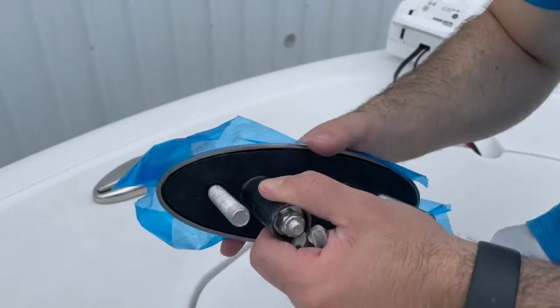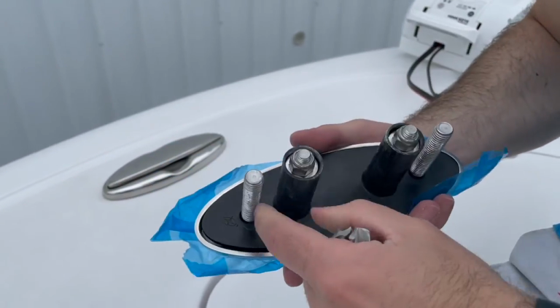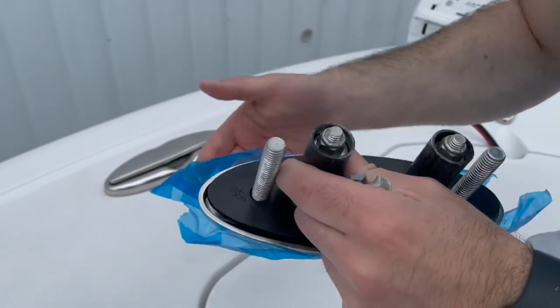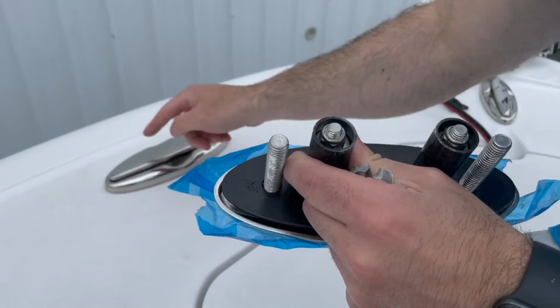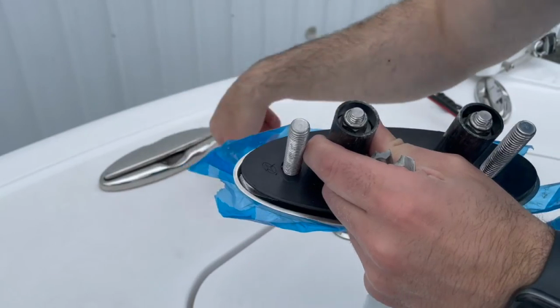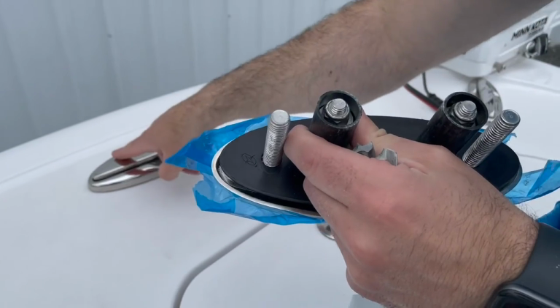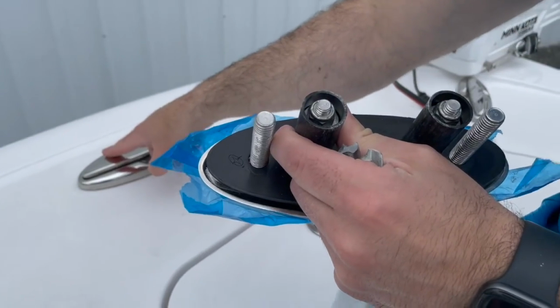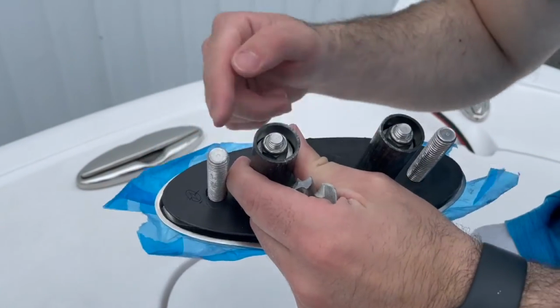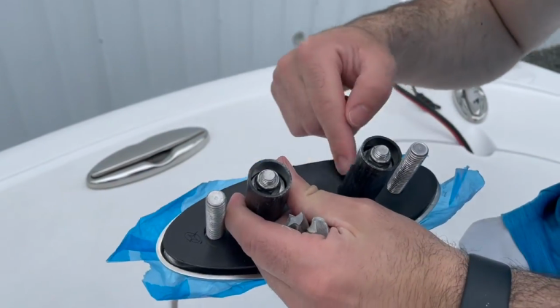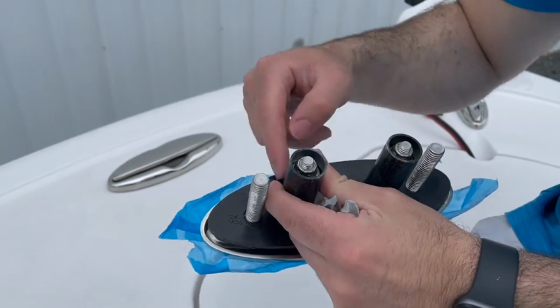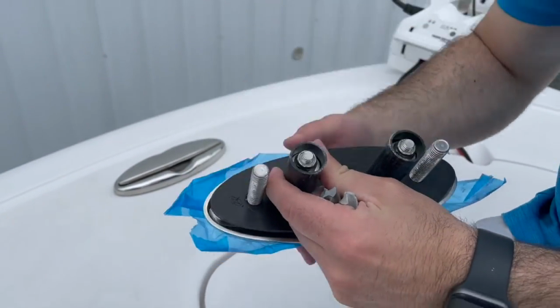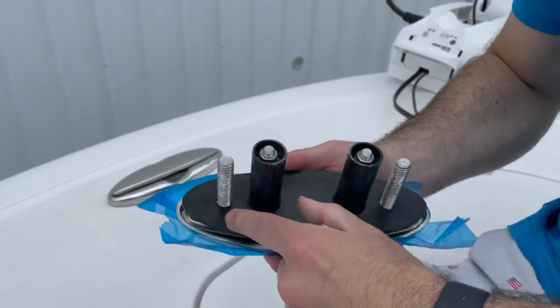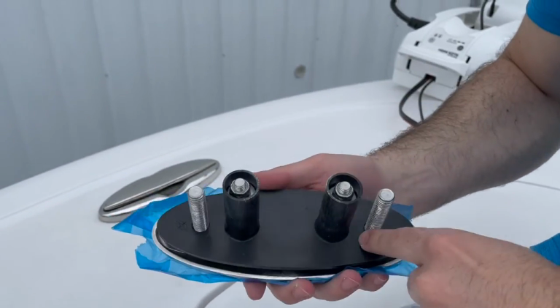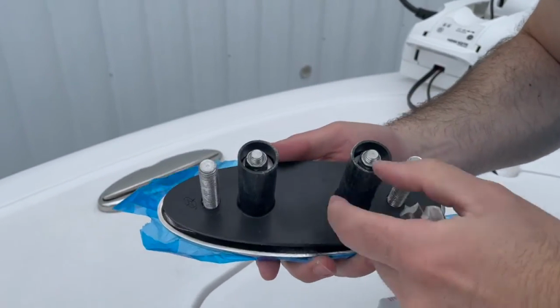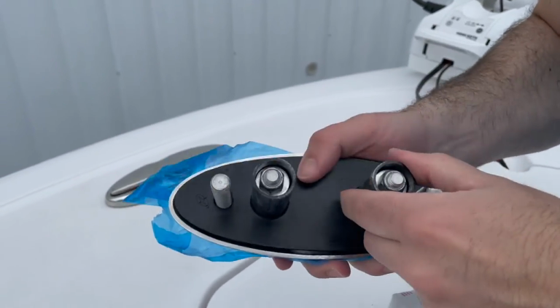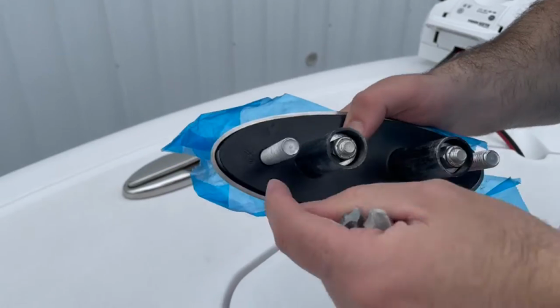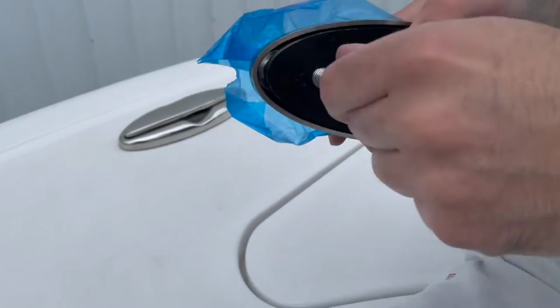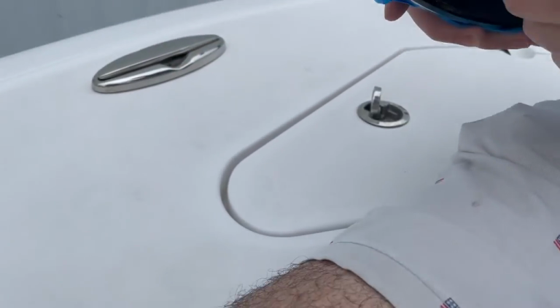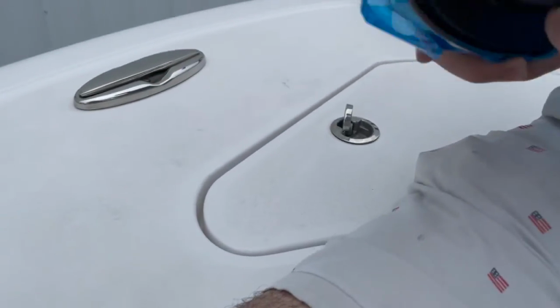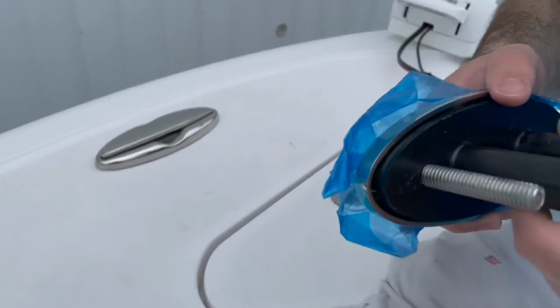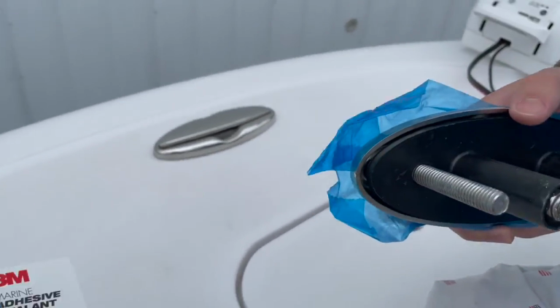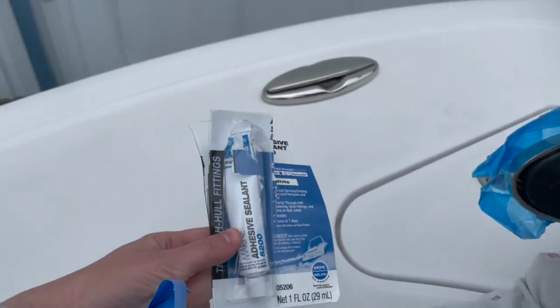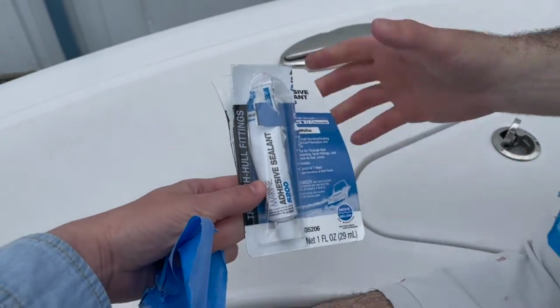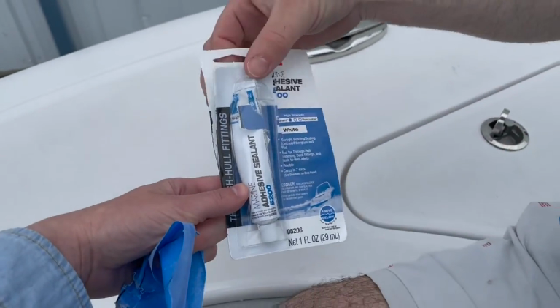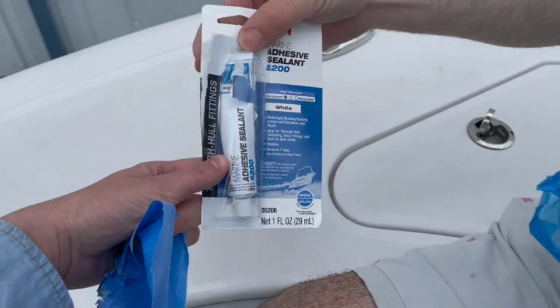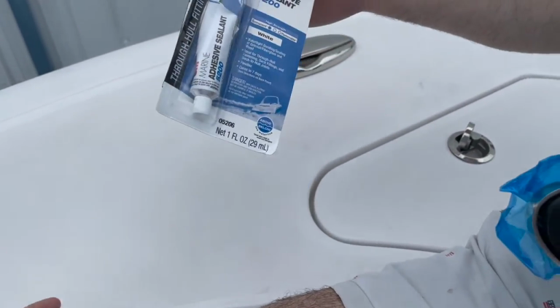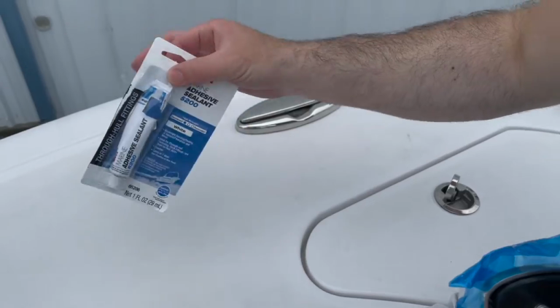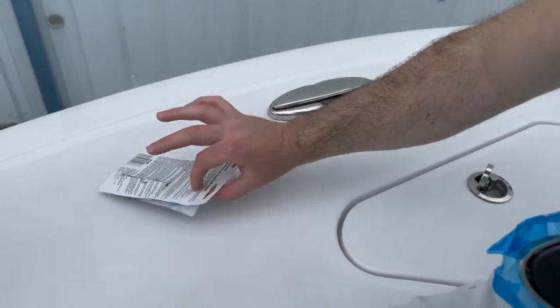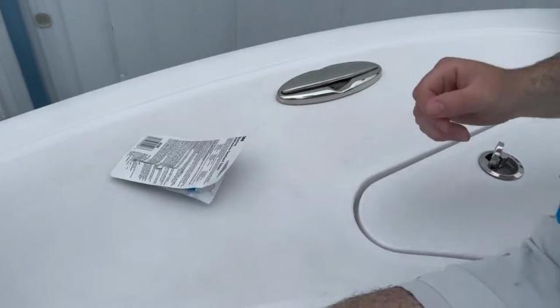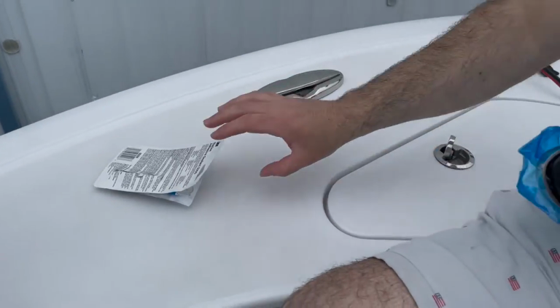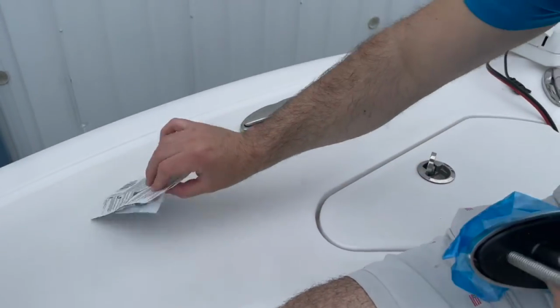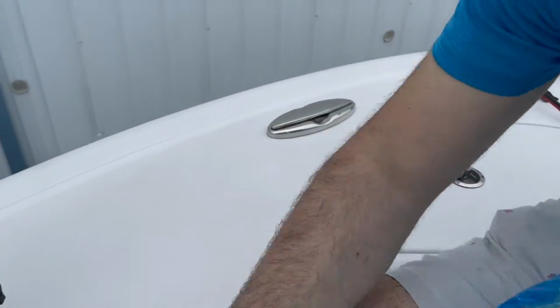You have to make sure everything's clear beneath it. You use 5200 to seal this base onto the boat, and that's about it. That's 5200 sealant — it will get on your fingers, it's nasty stuff, so use gloves.